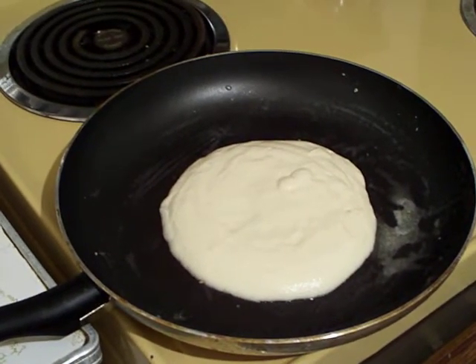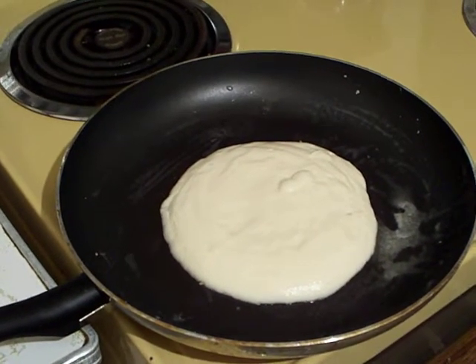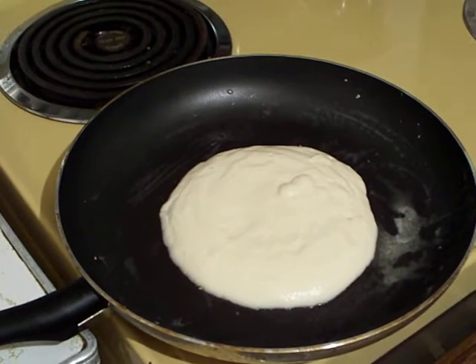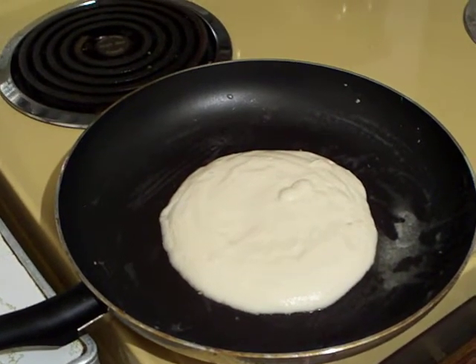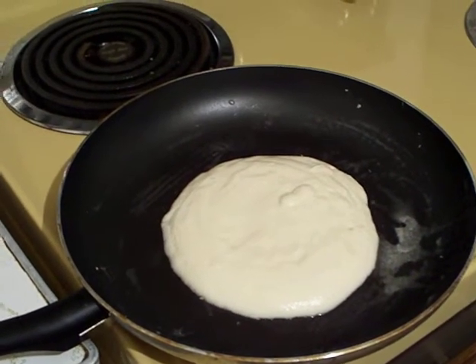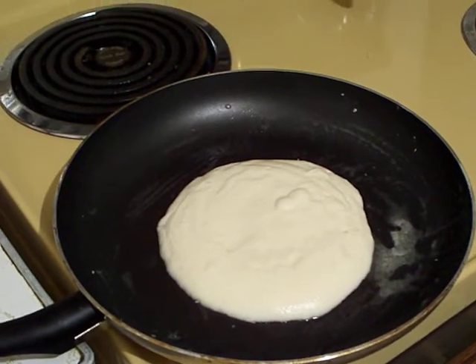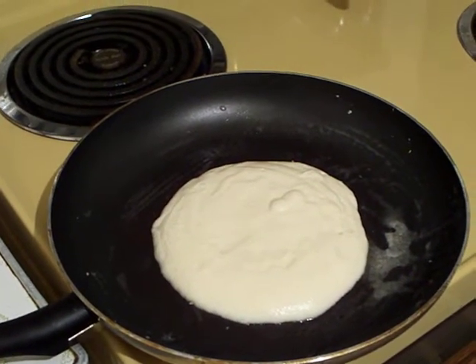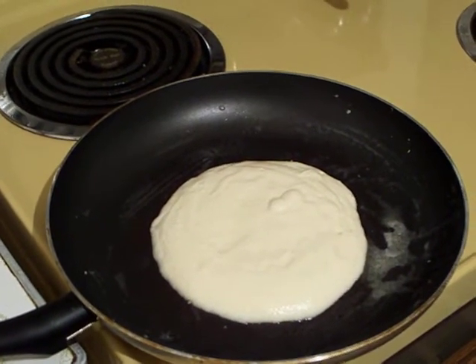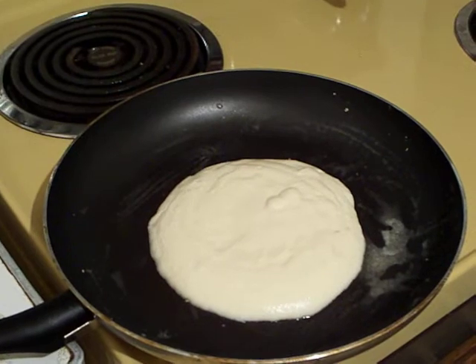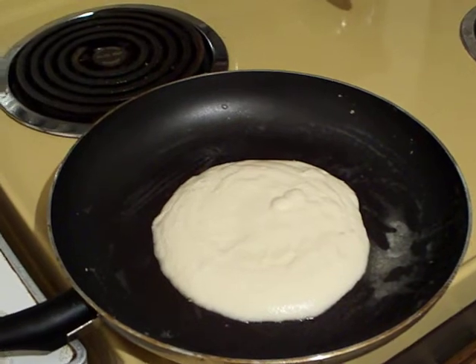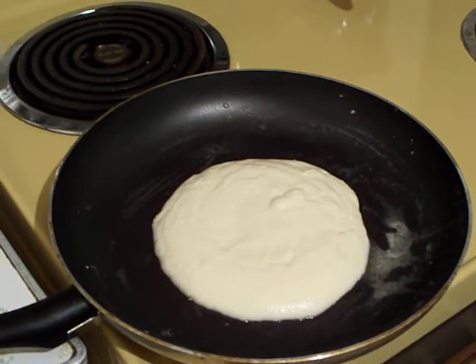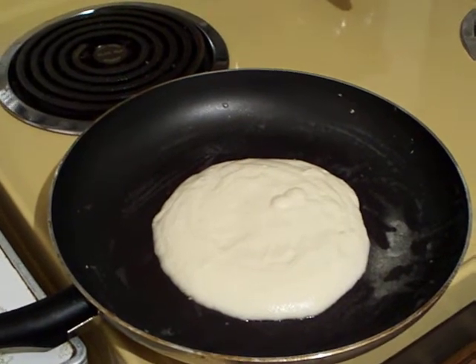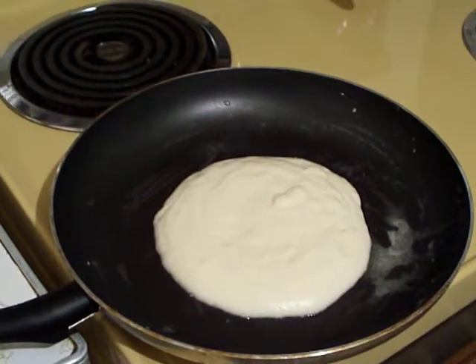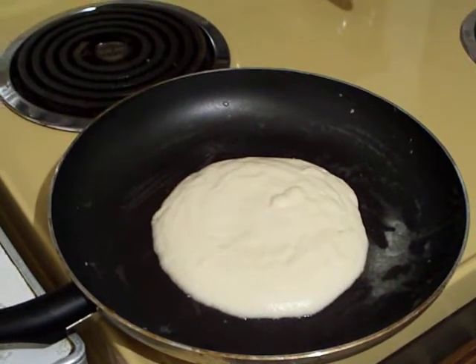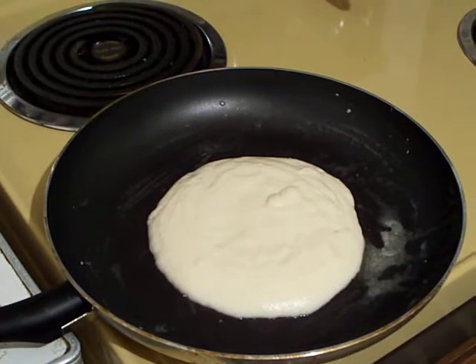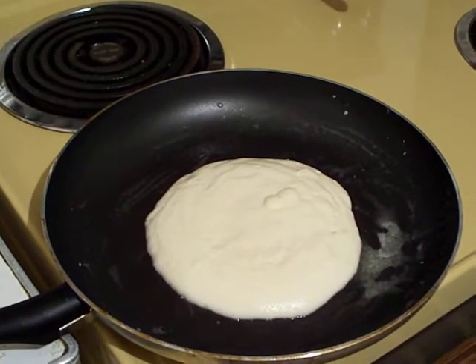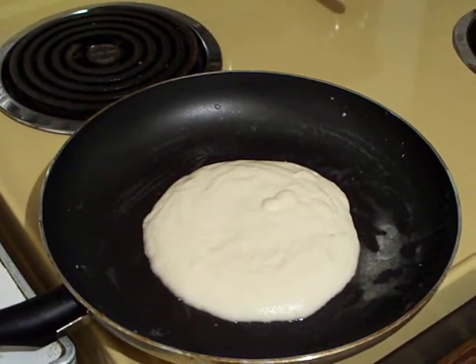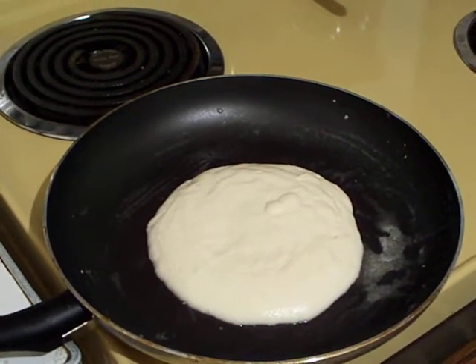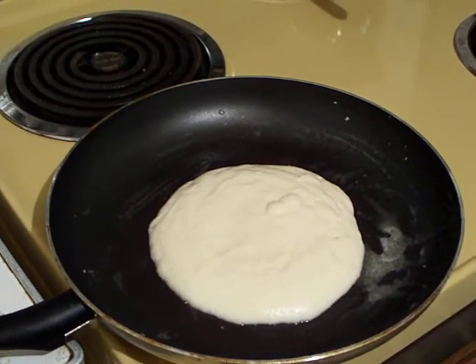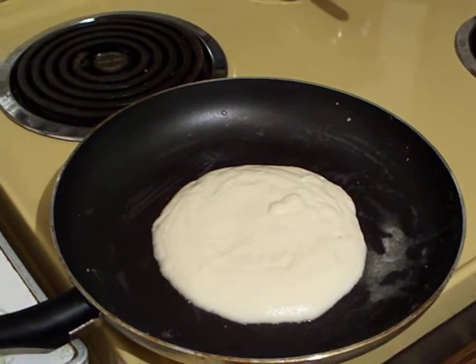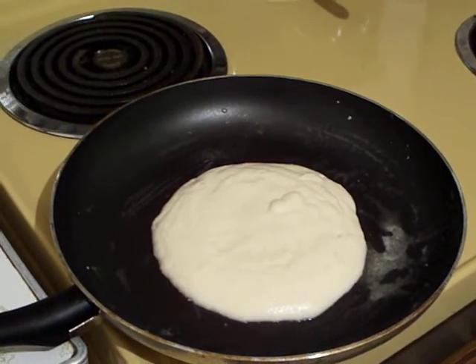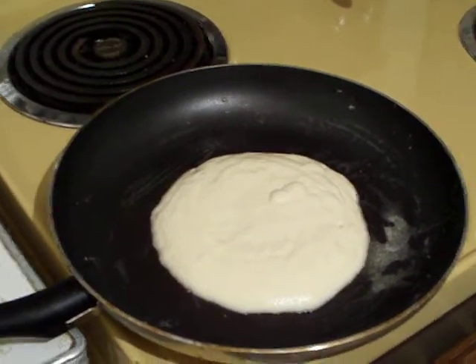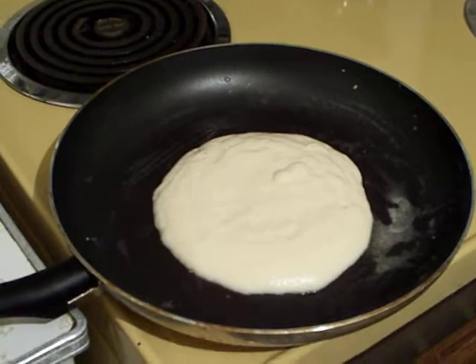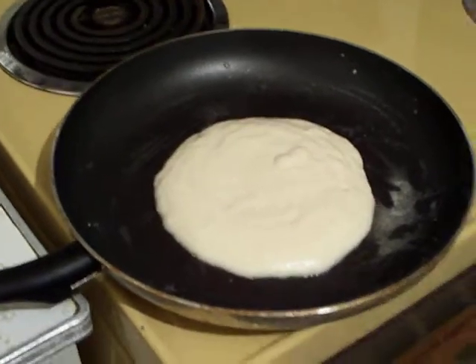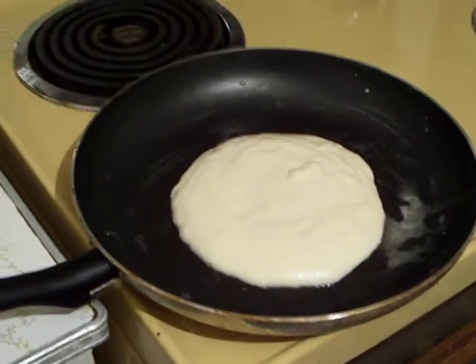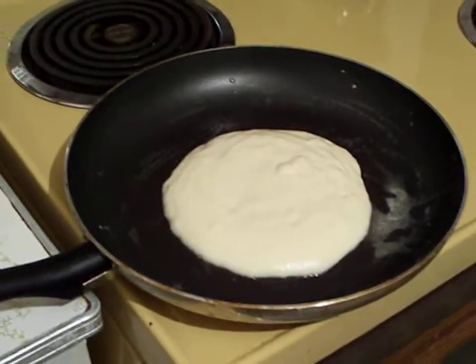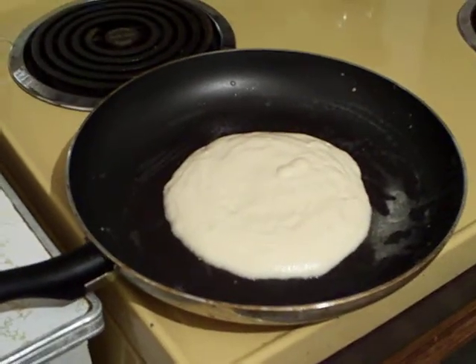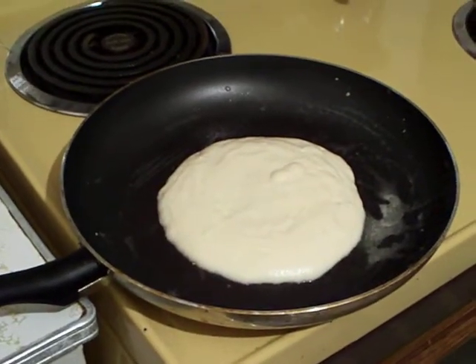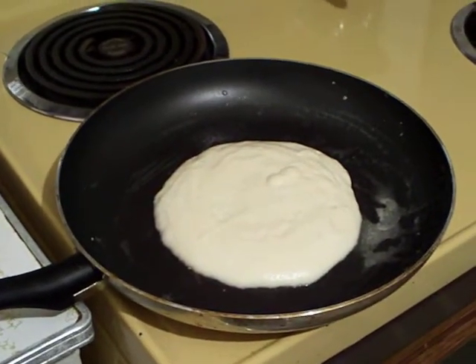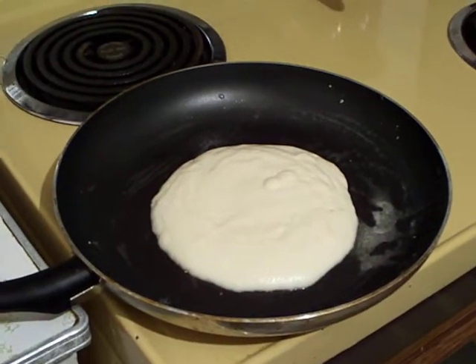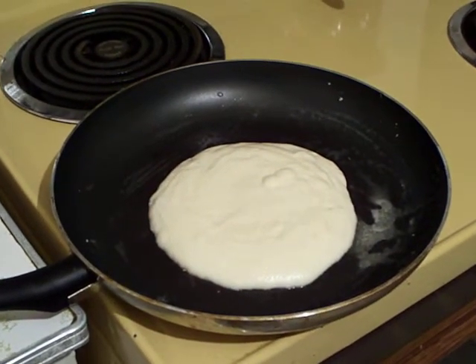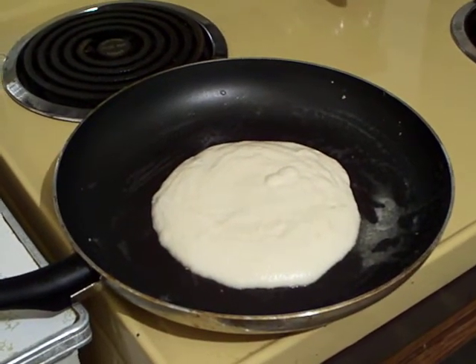I hope that everybody who watches this video has an idea of how to cook a pancake from scratch. My name is Sean Carlson from Williams Lake. I am glad to have made your acquaintance. Thank you.